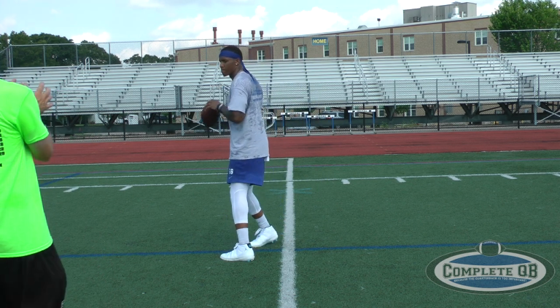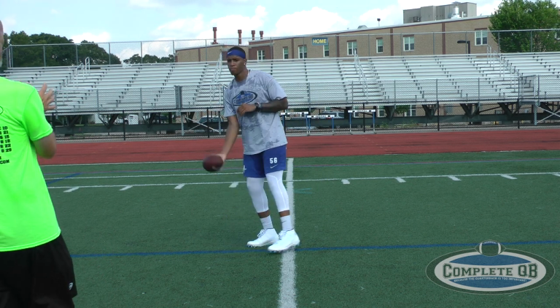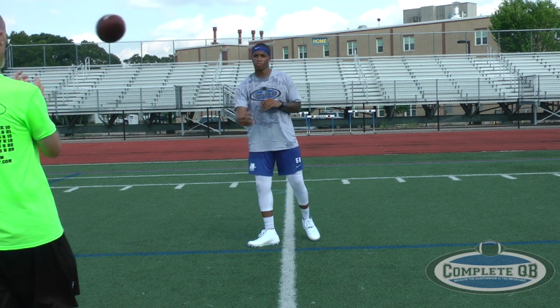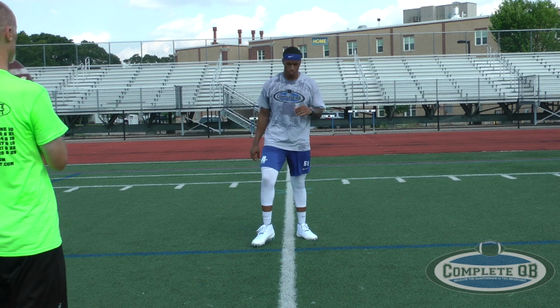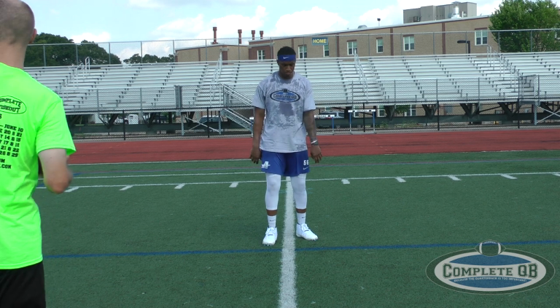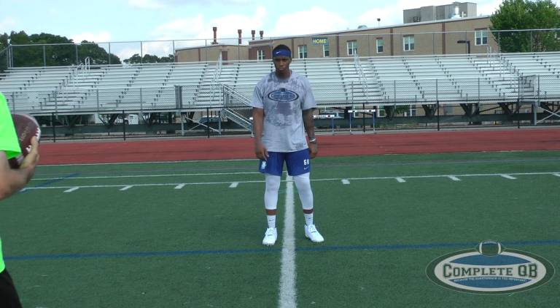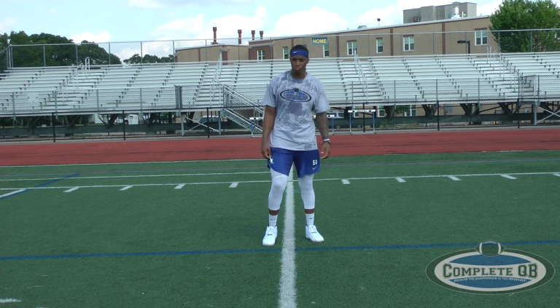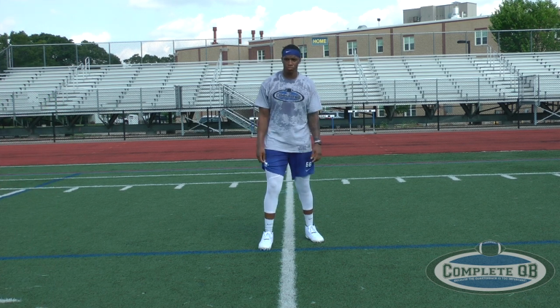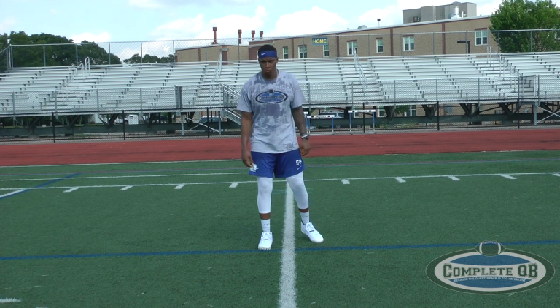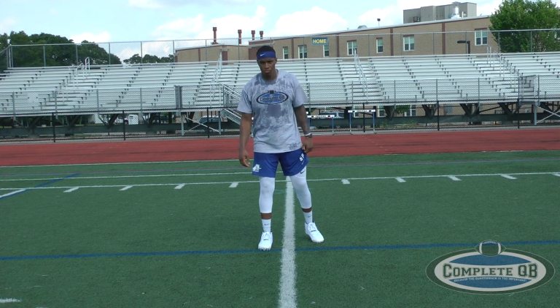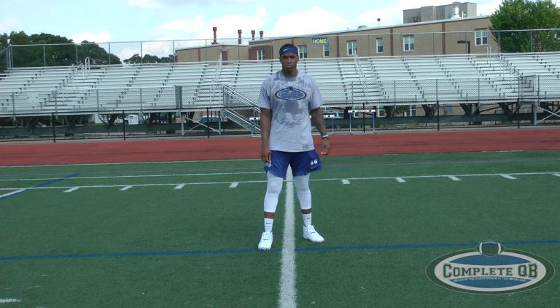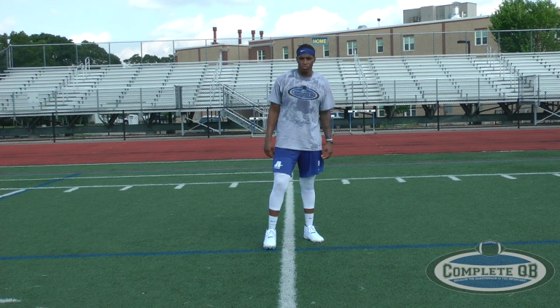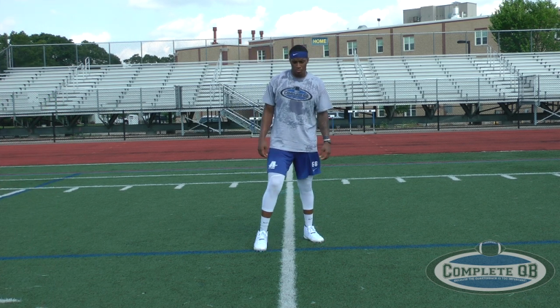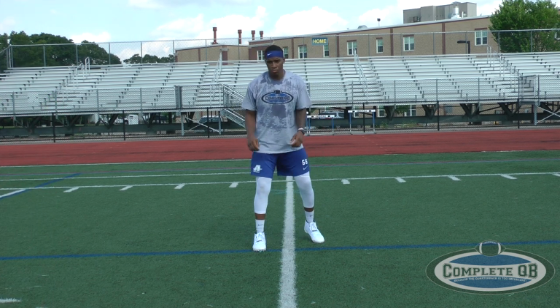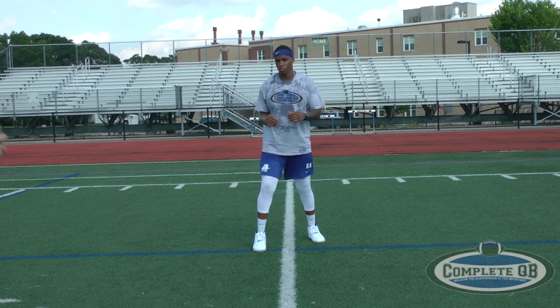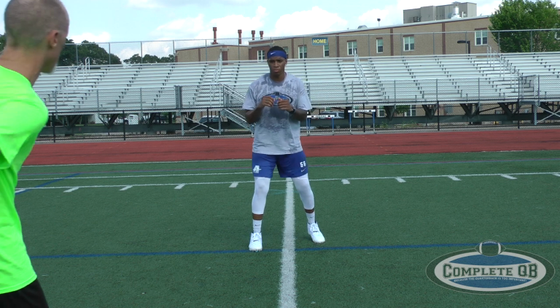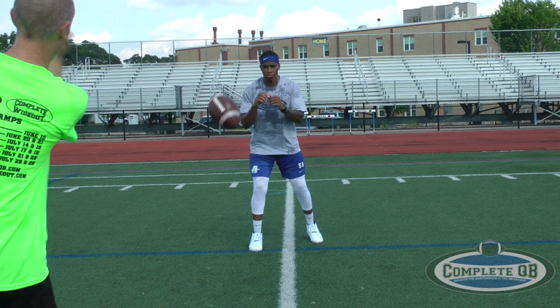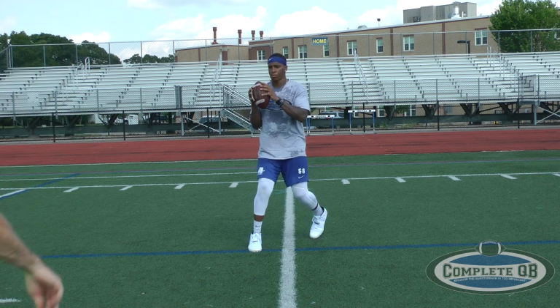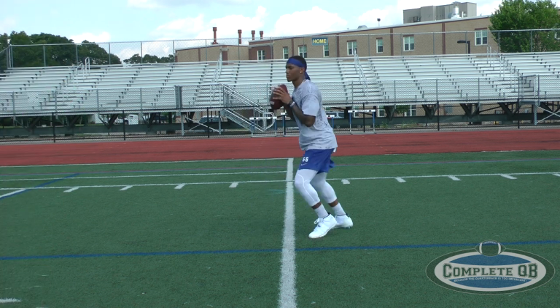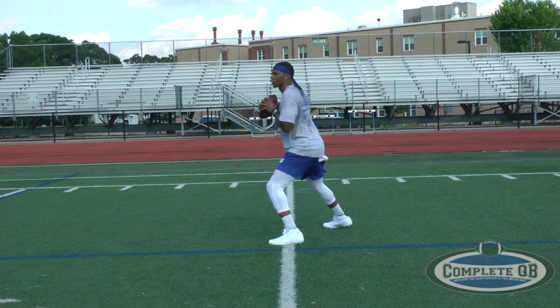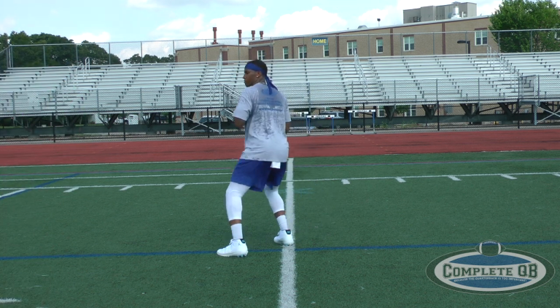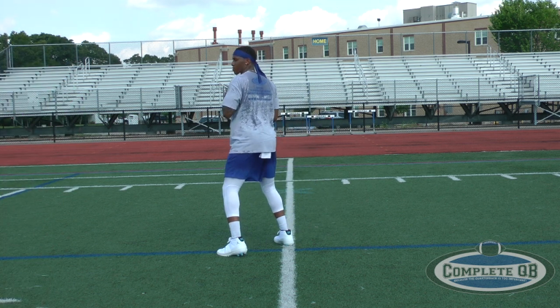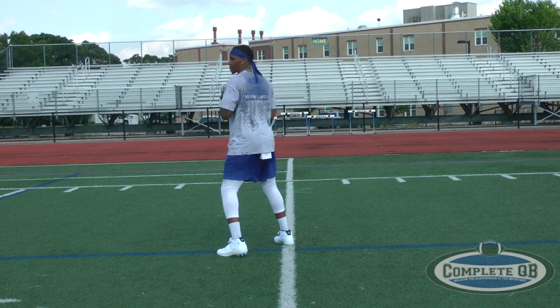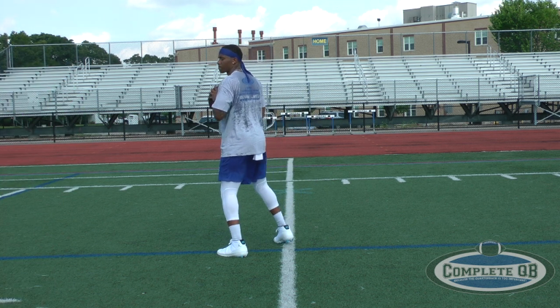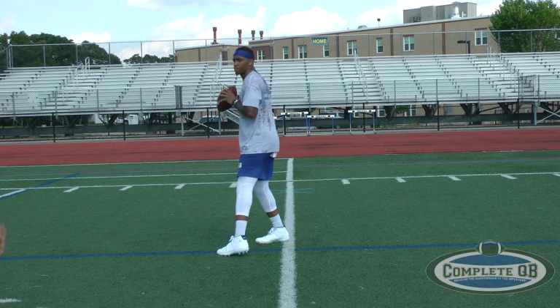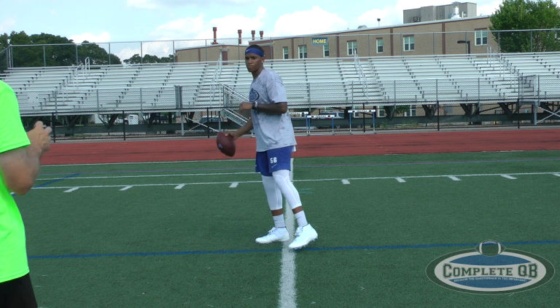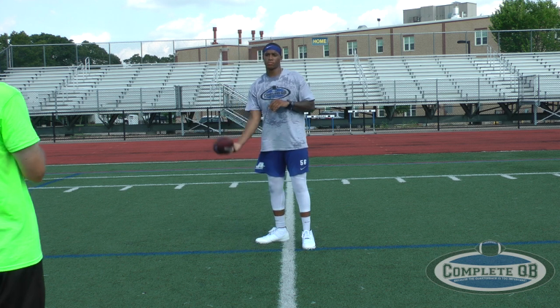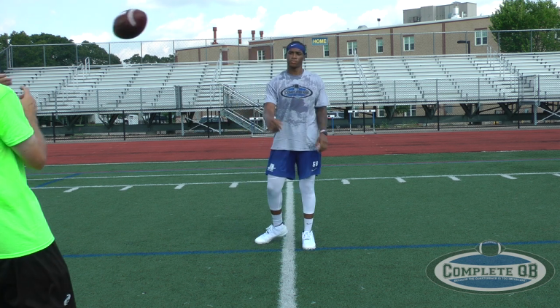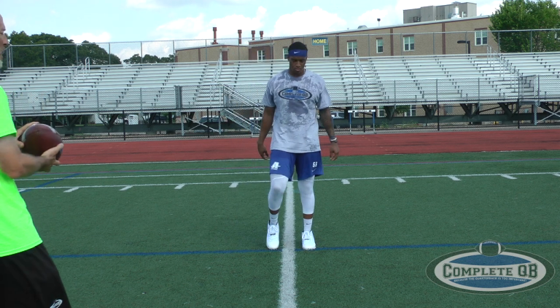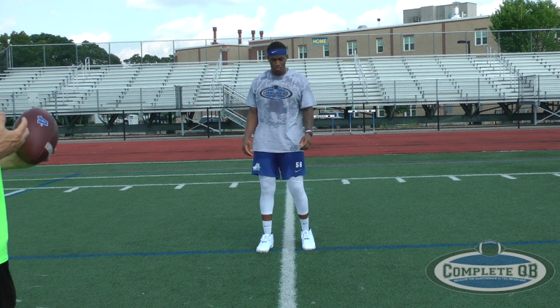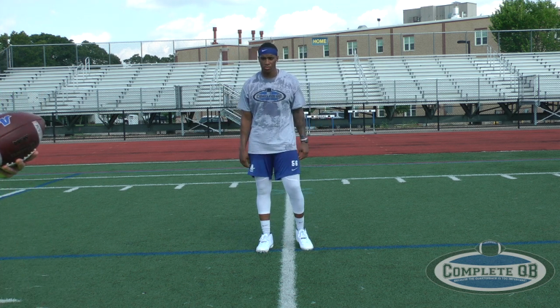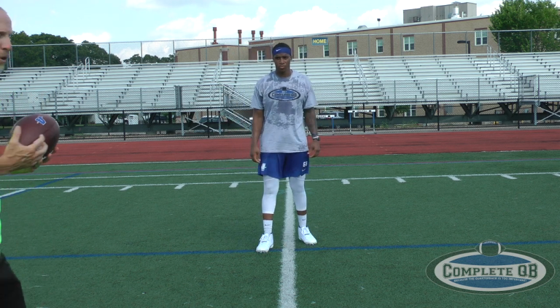He actually loses a little bit of ground. We're going to throw a hitch route or a speed out to the right. You'll see him lose a little bit of ground, then hitch up one more time the wrong way — and he's here. Now, it's not so much that he was in a horrible position to ultimately throw the ball; it's the time it took for him to do that.